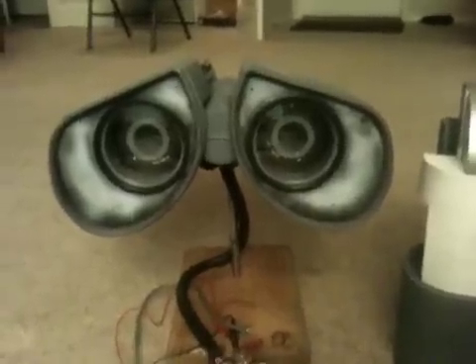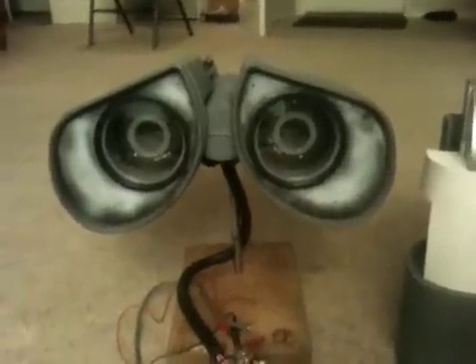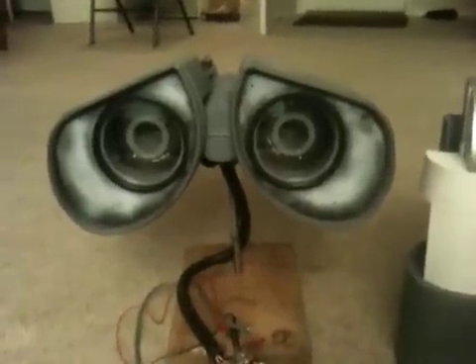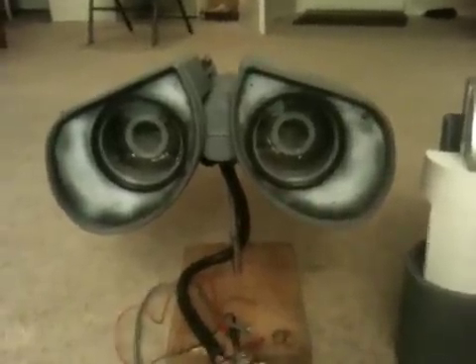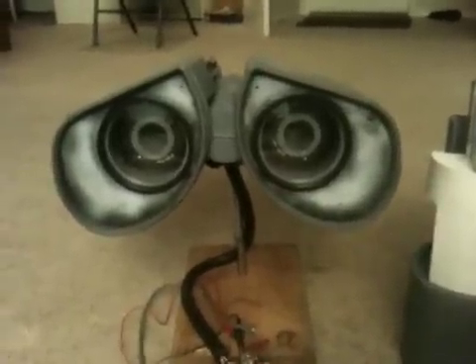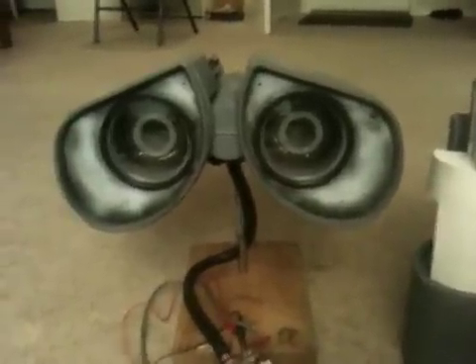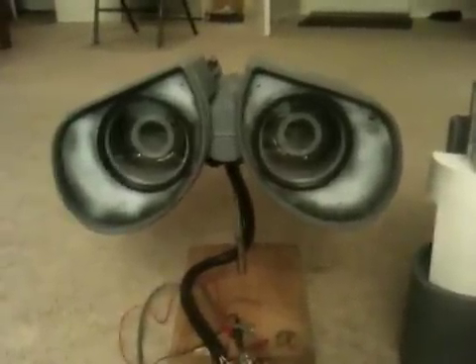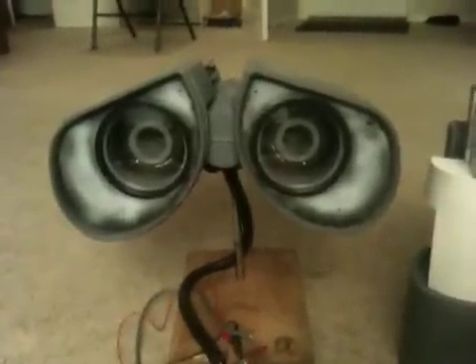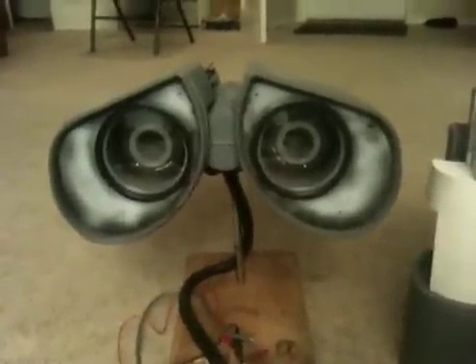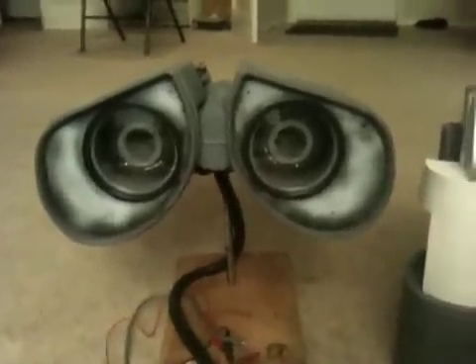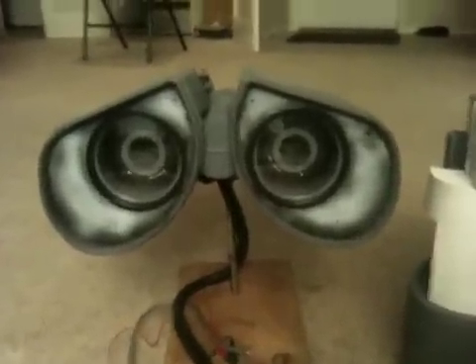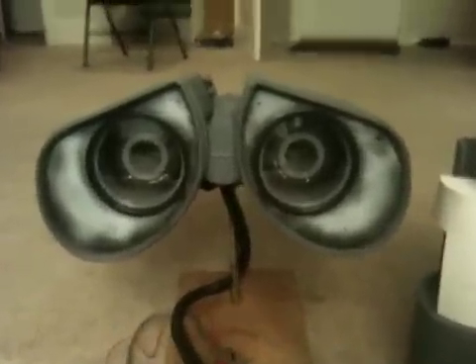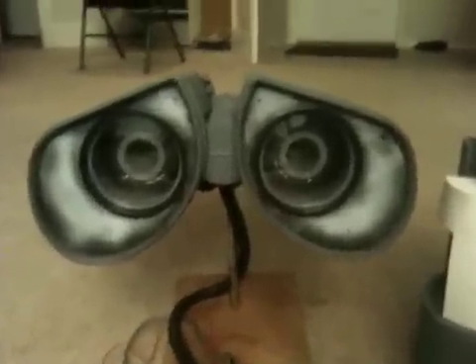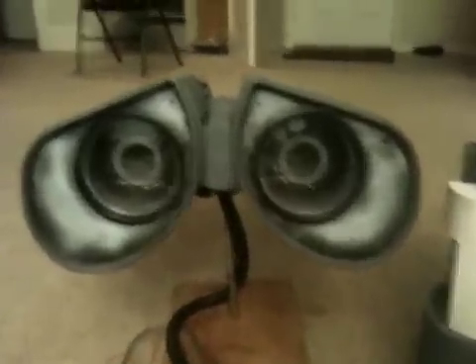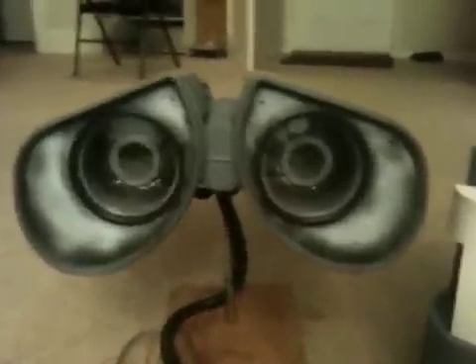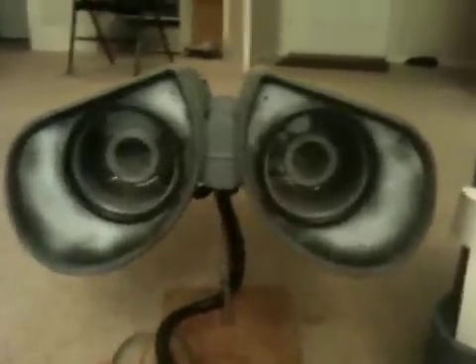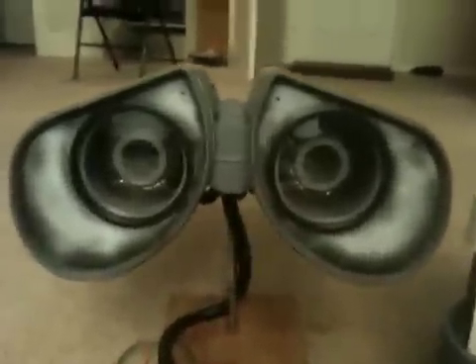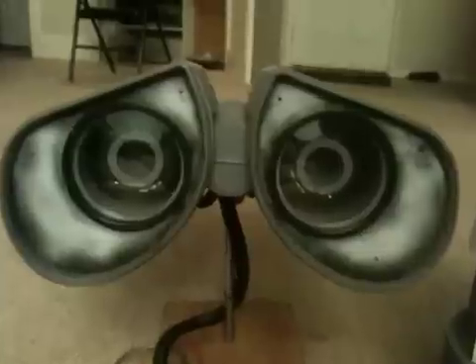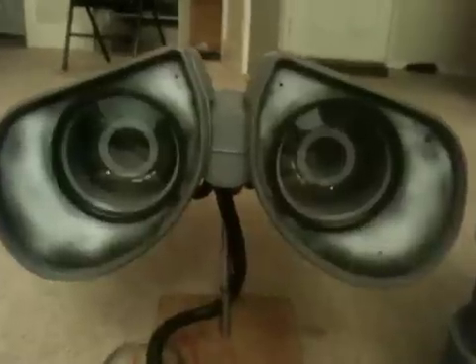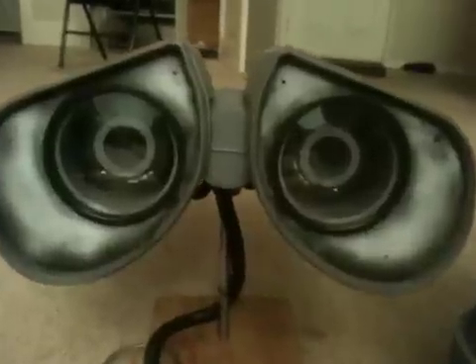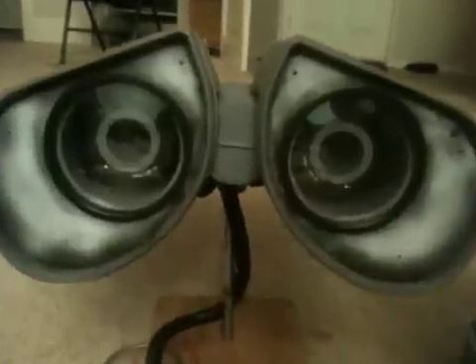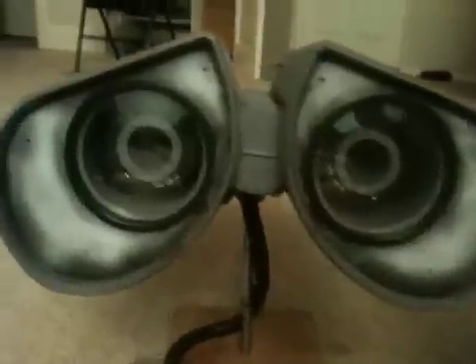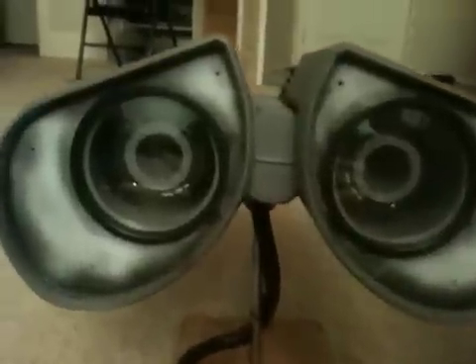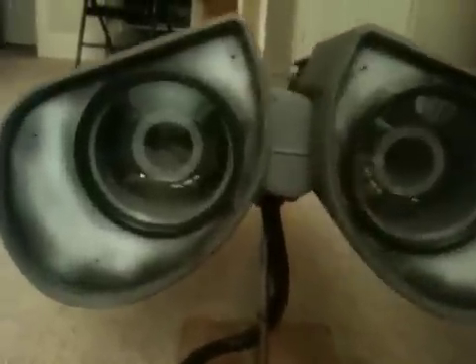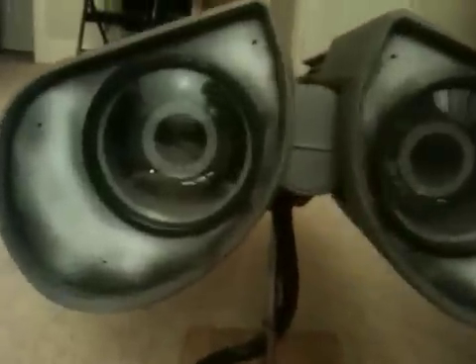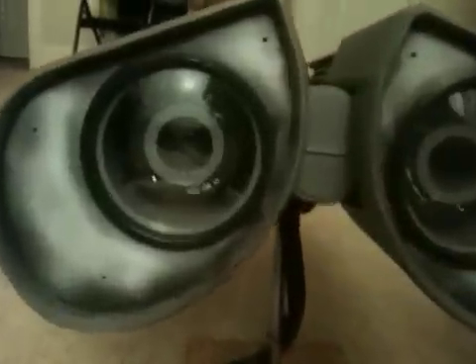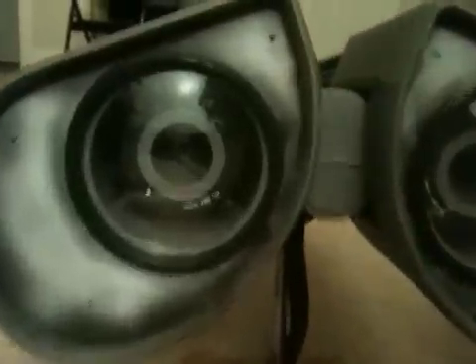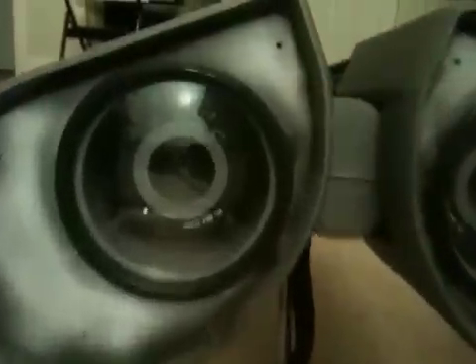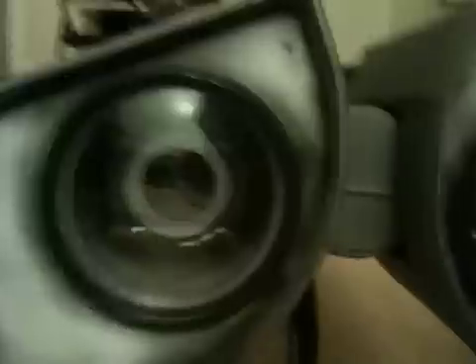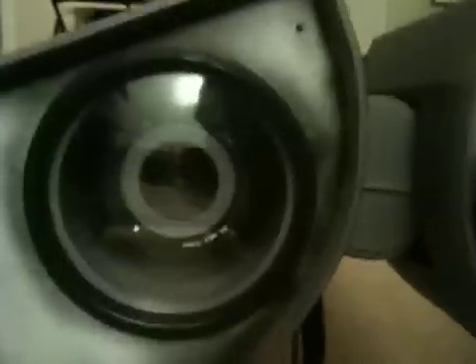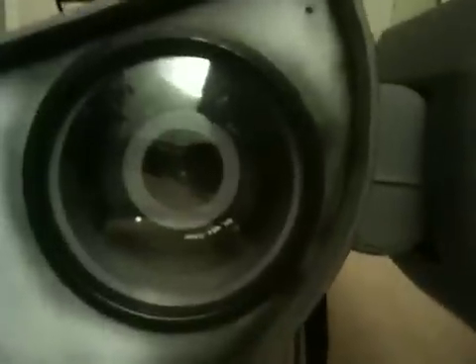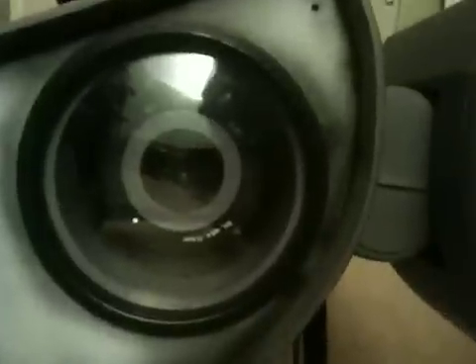Hello, this is Mike Sena and I want to show you some of the details on my WALL-E head. As you get close up you can see the lenses.